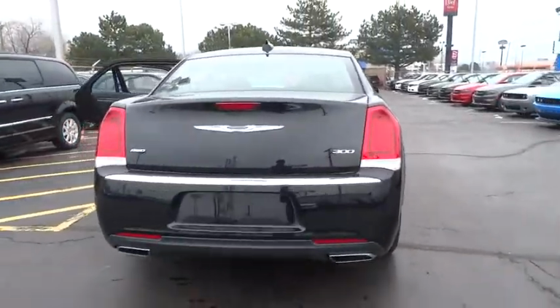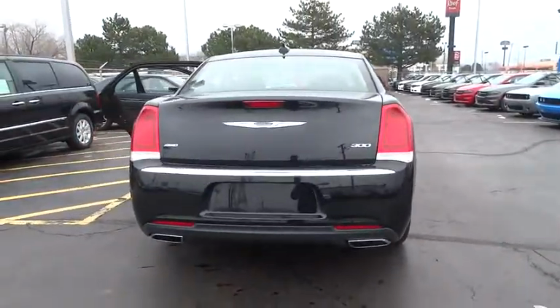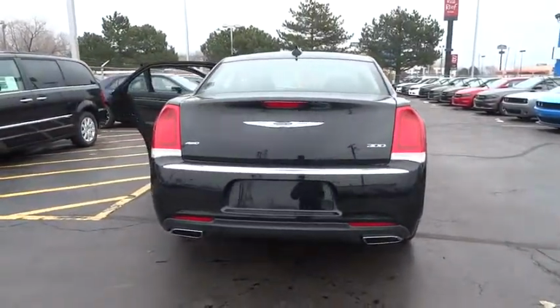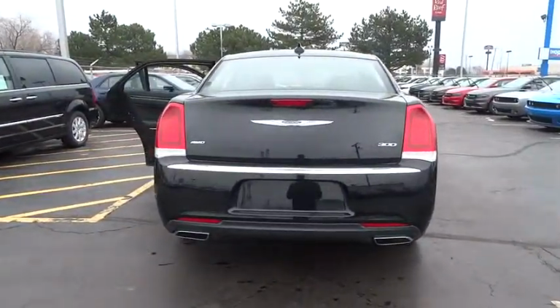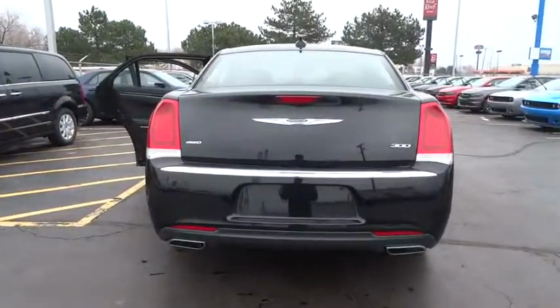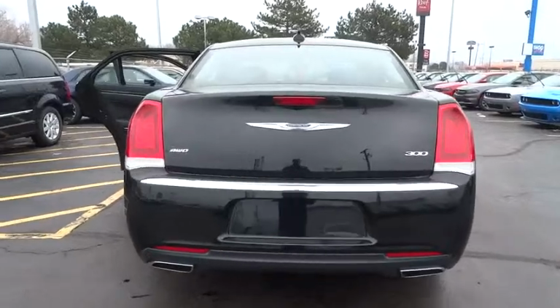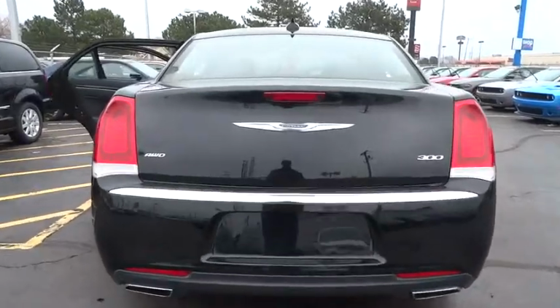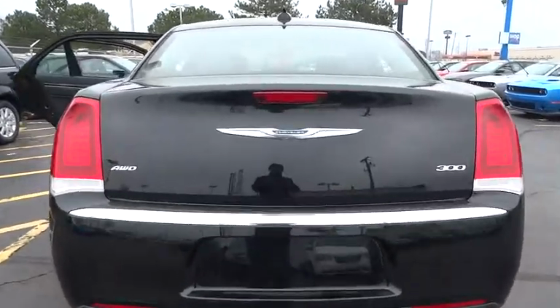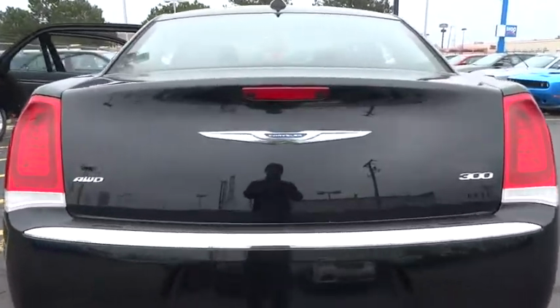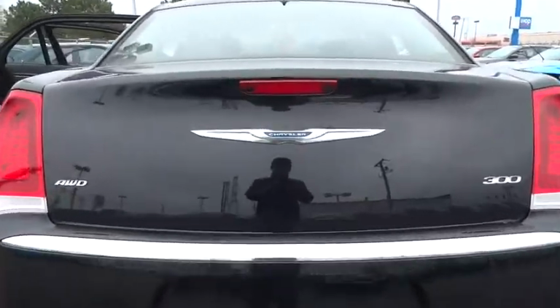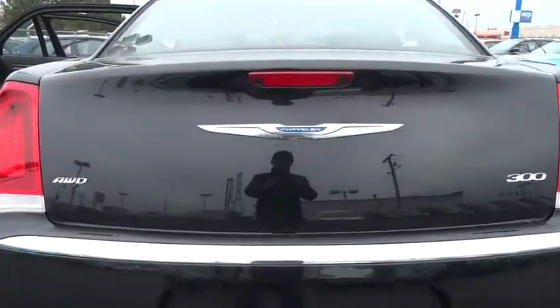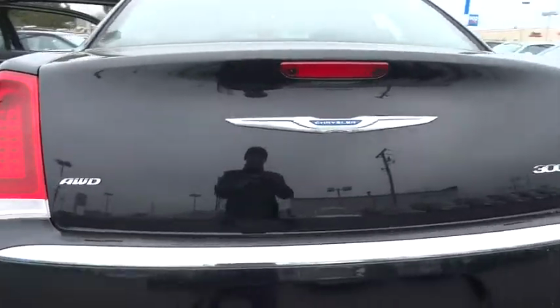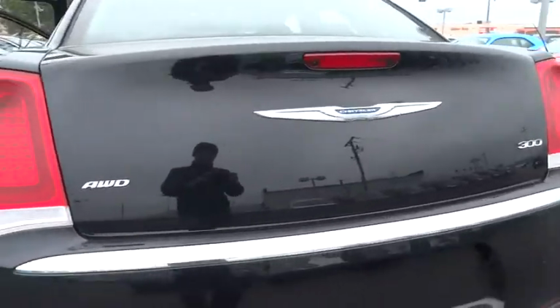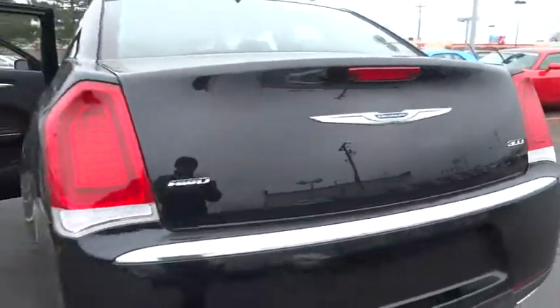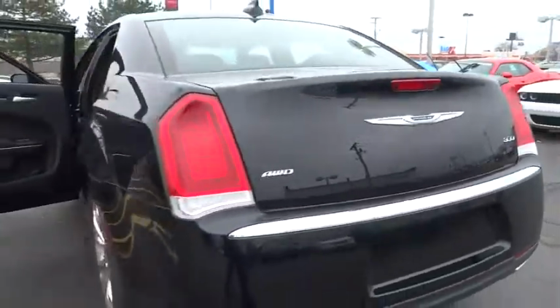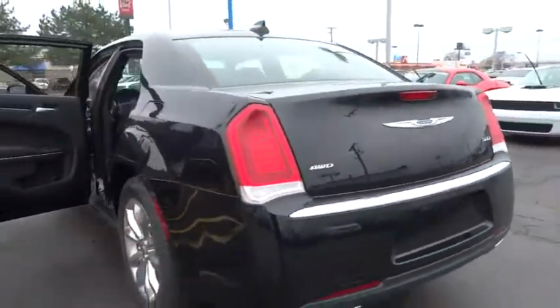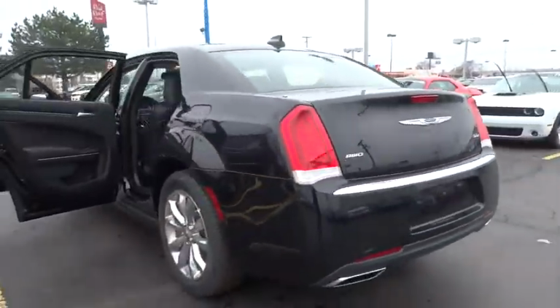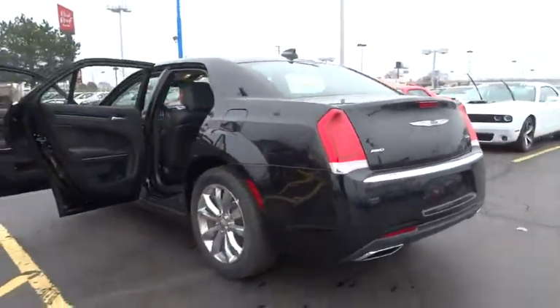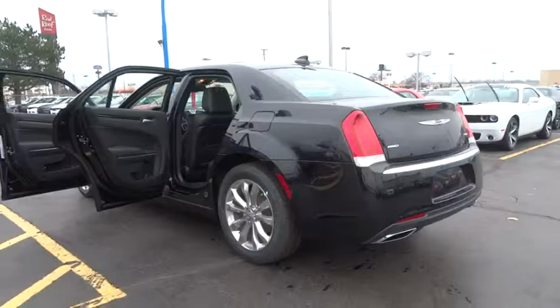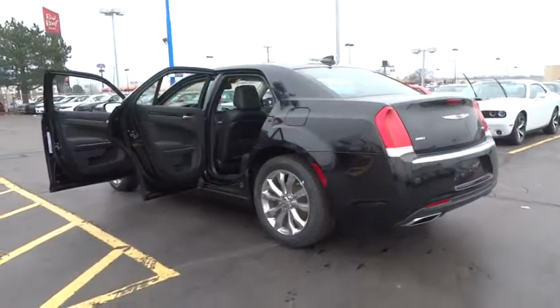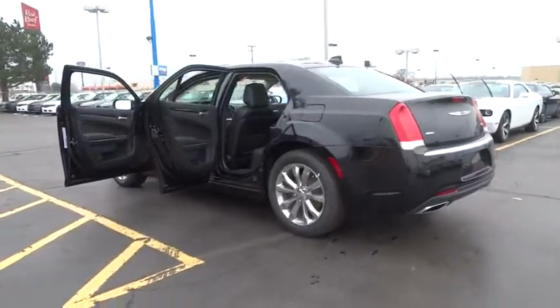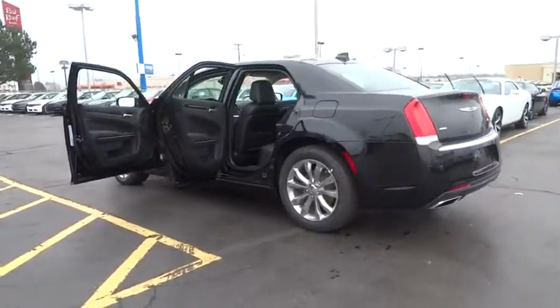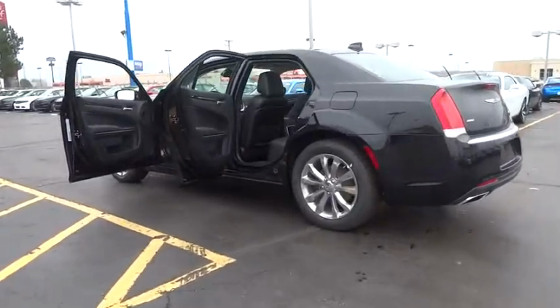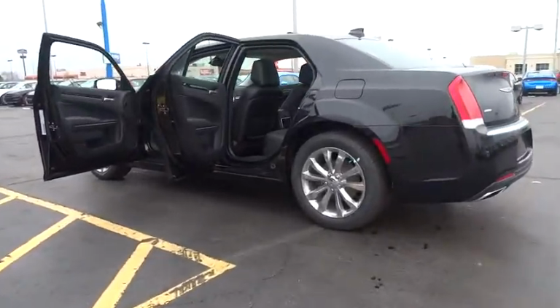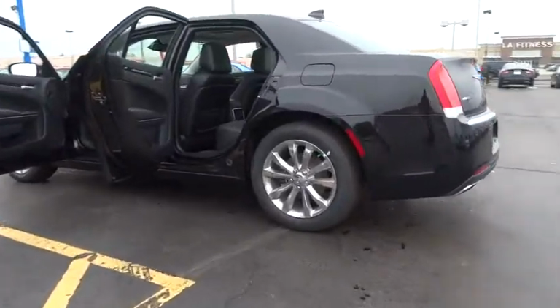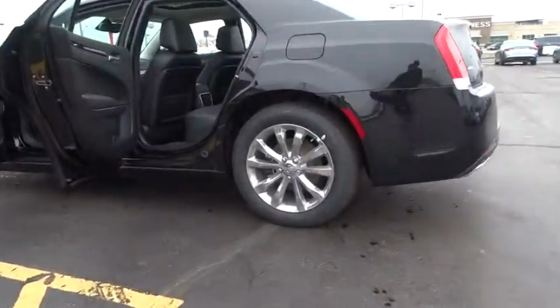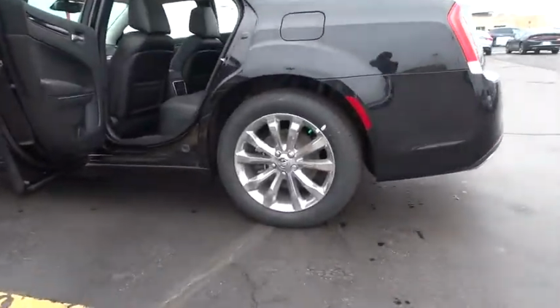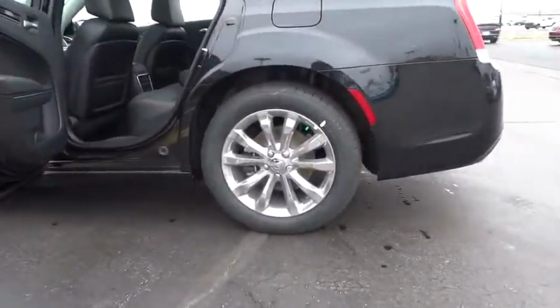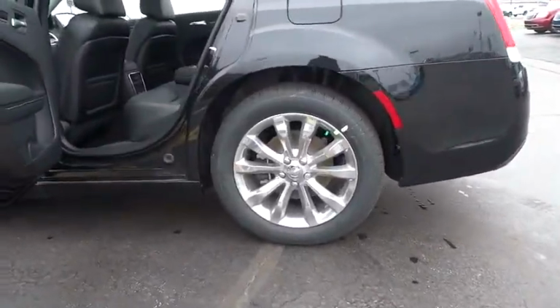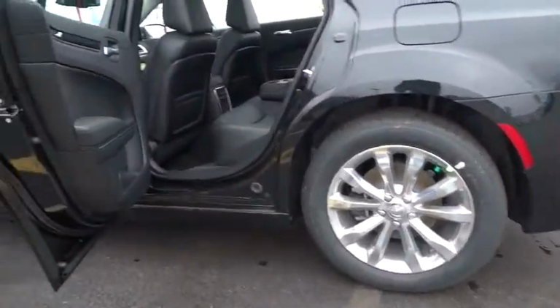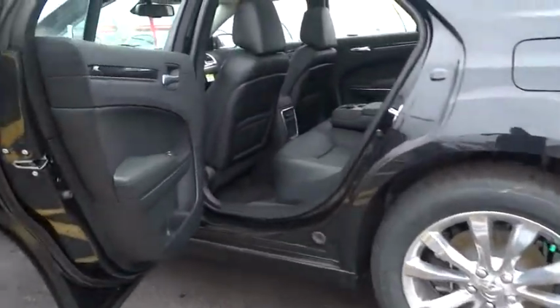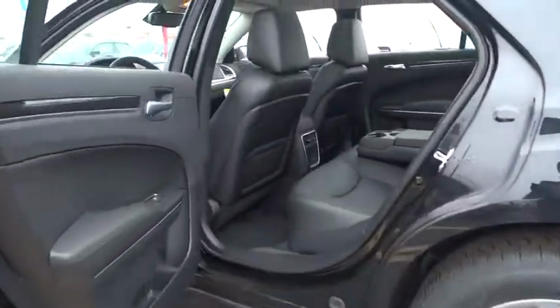Power windows, security system, heated front seats, rear window defroster, USB connection, tachometer, remote keyless entry, overhead console, brake assist, panic alarm.